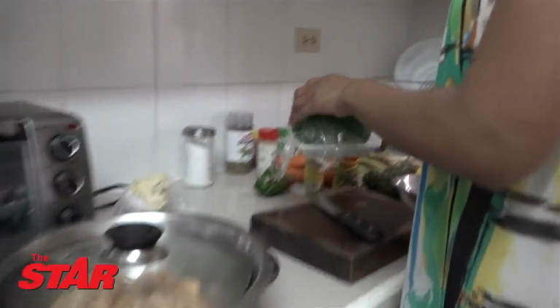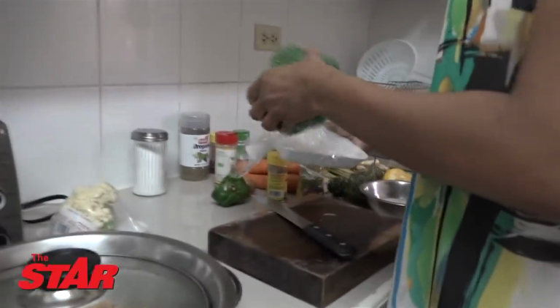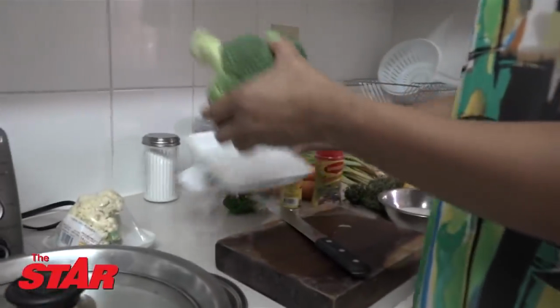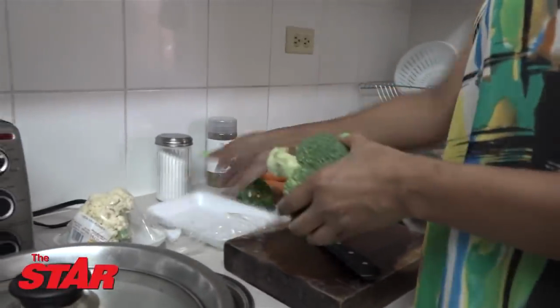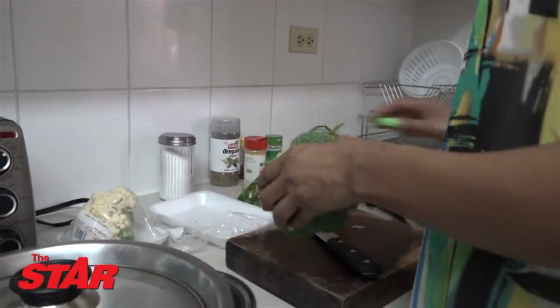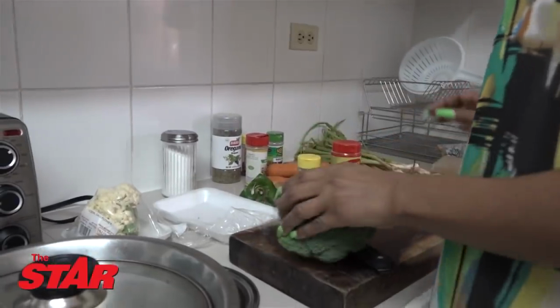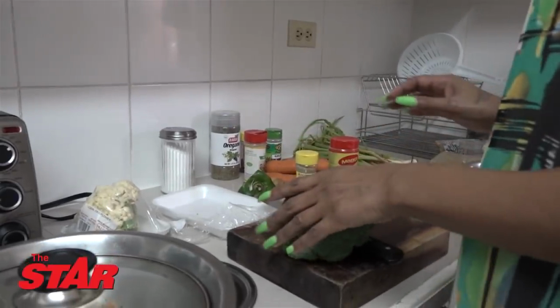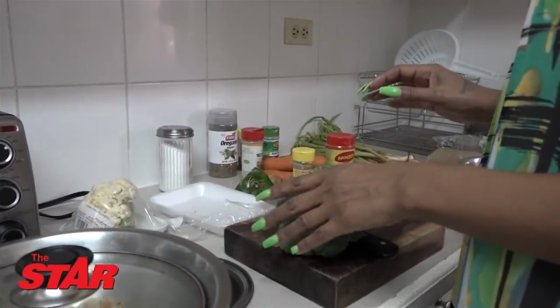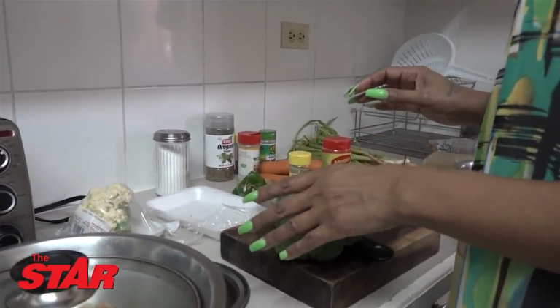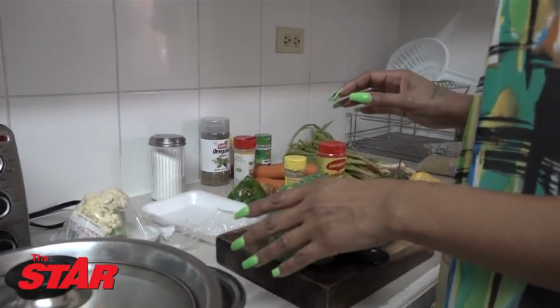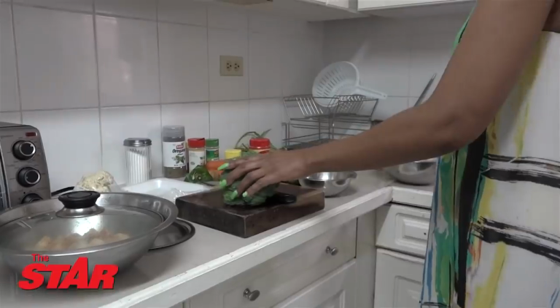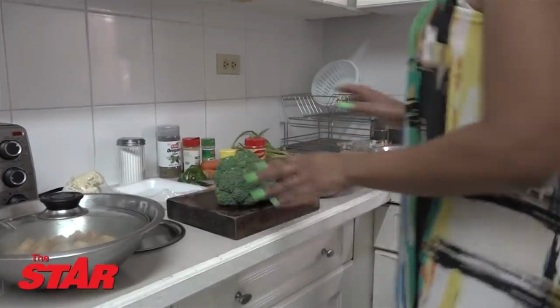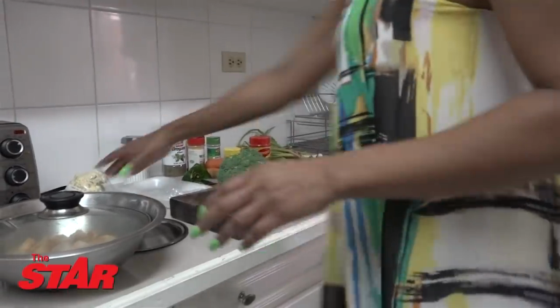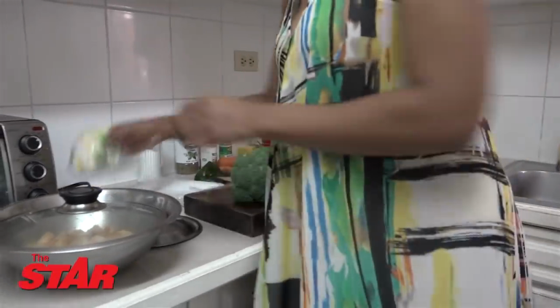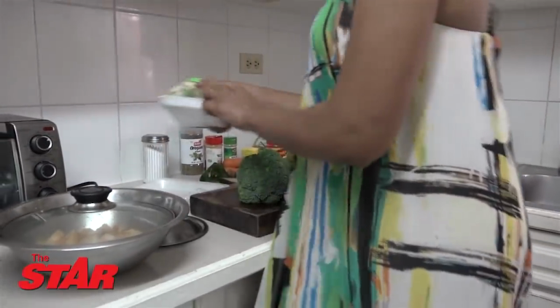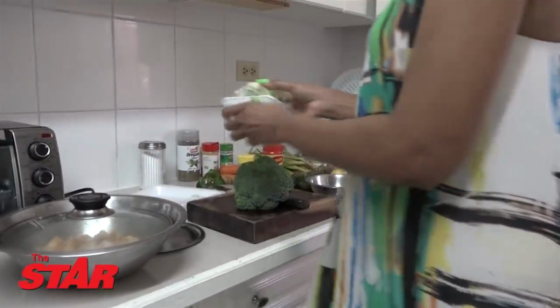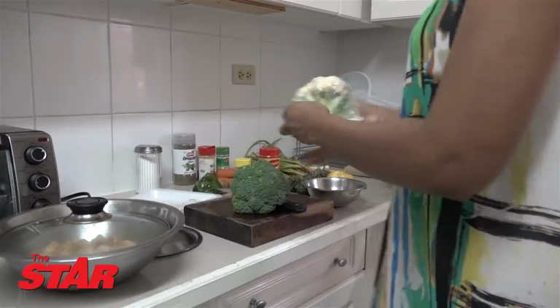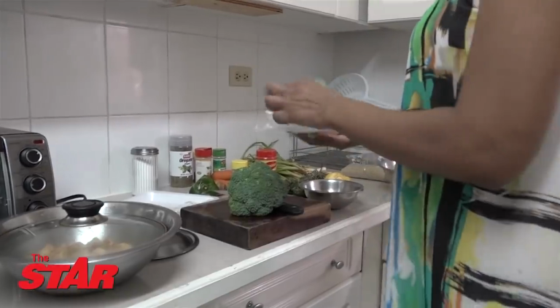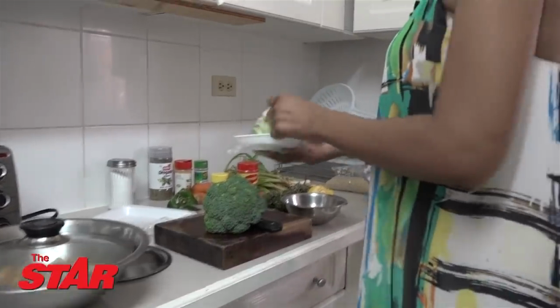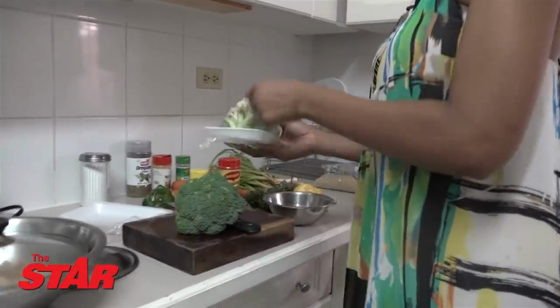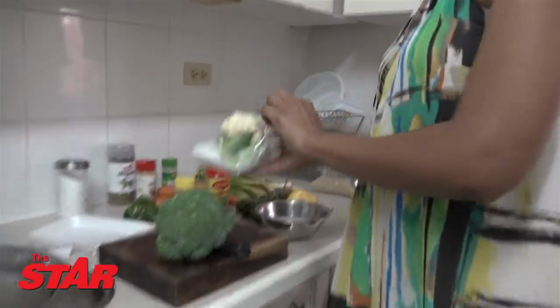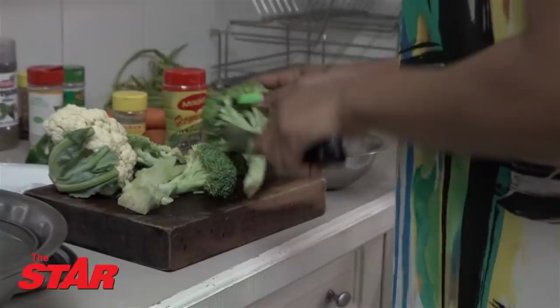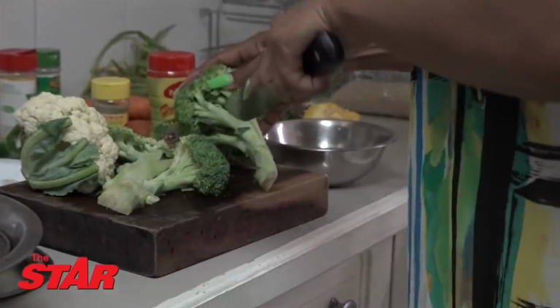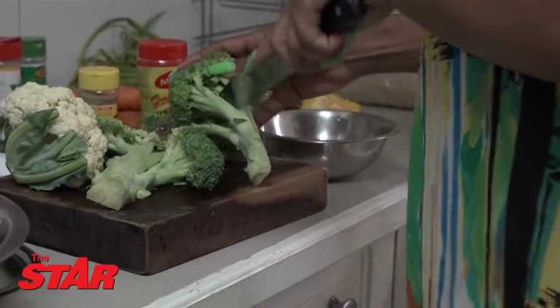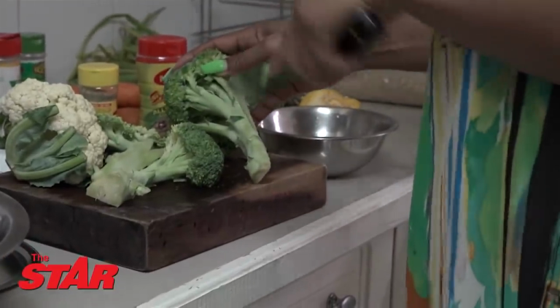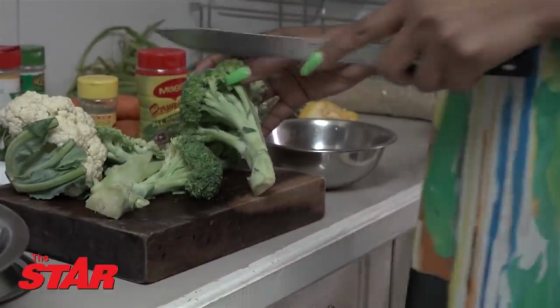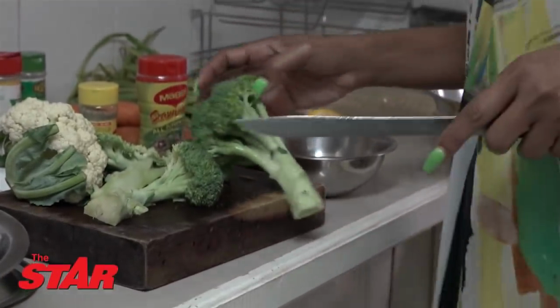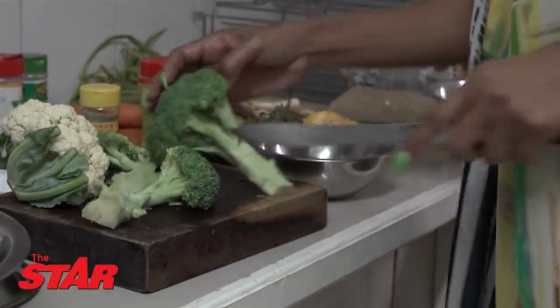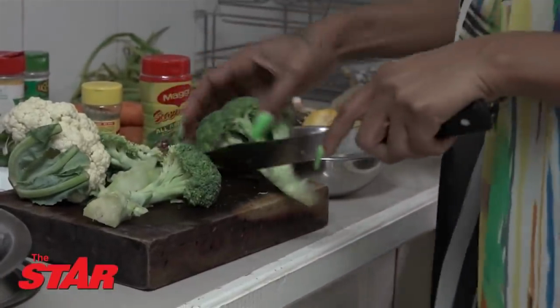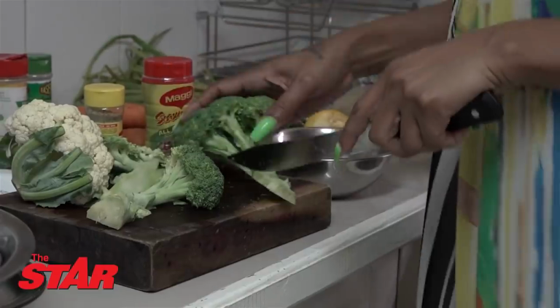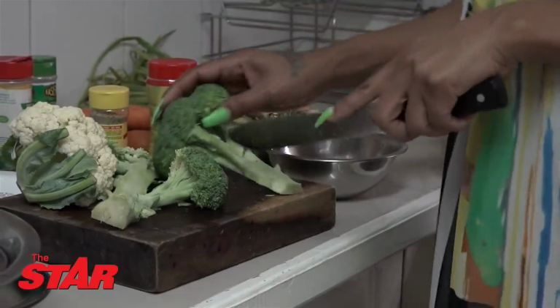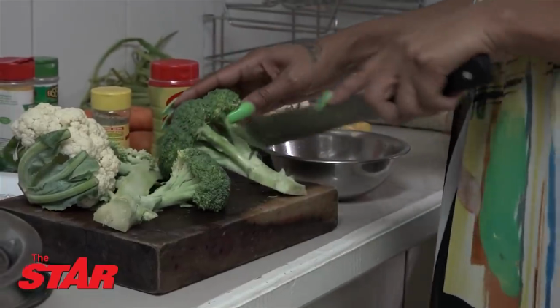This is the vegetable portion — I'm doing broccoli, cauliflower, and carrot. Just simple vegetables, since we're going to feed a multitude. From the start we get some more stuff.